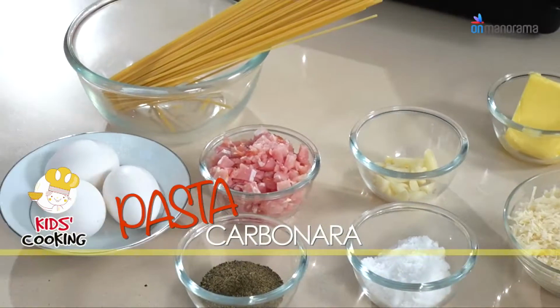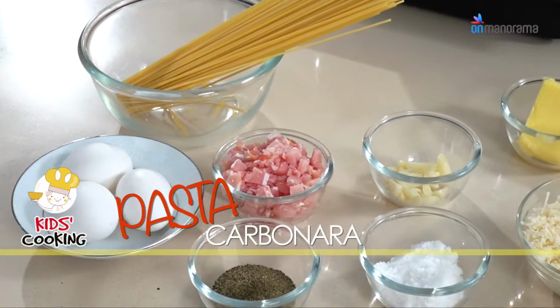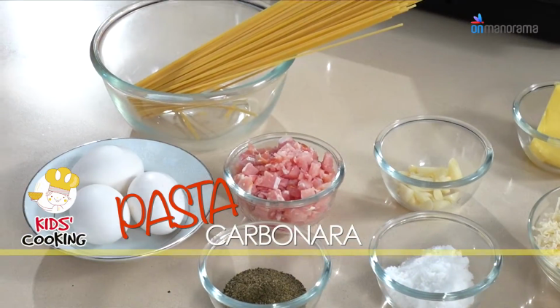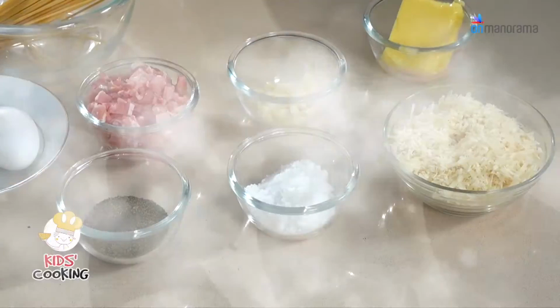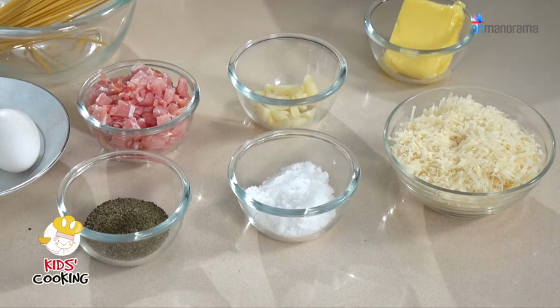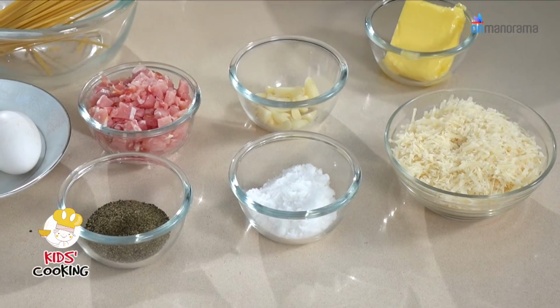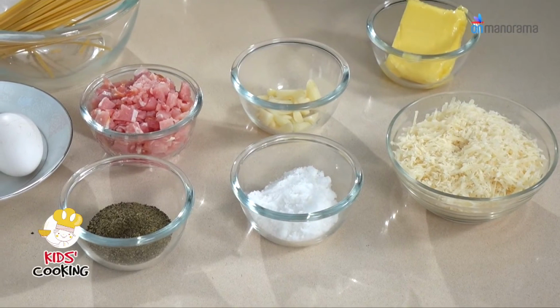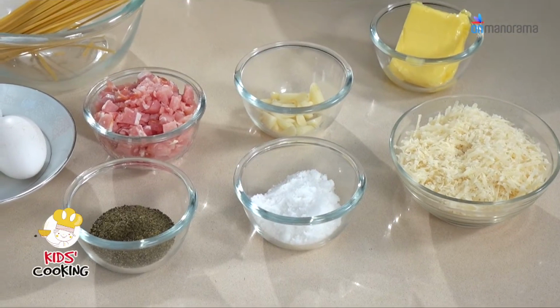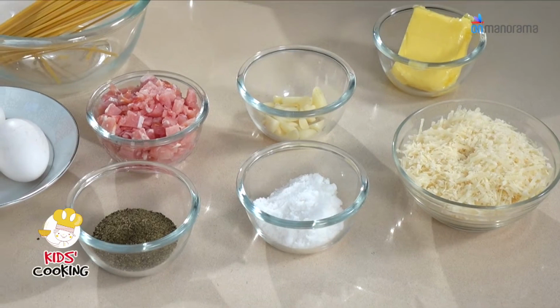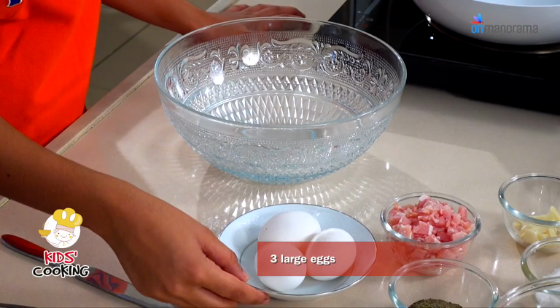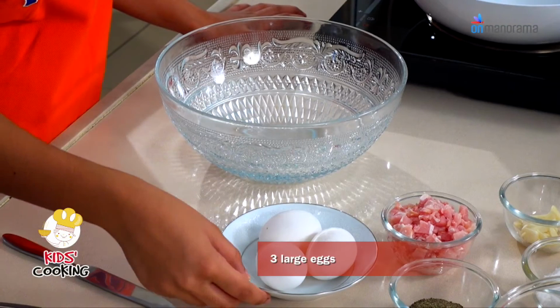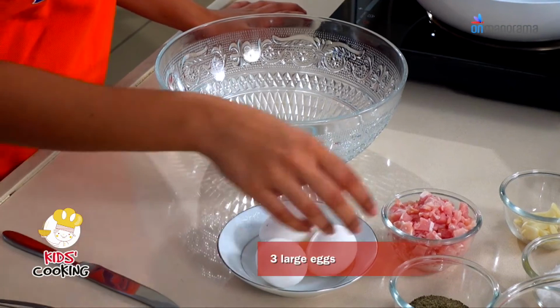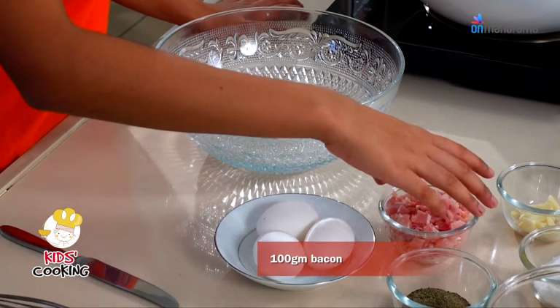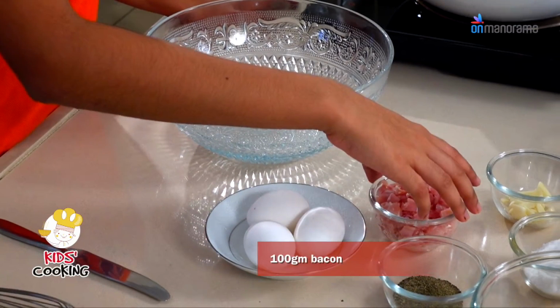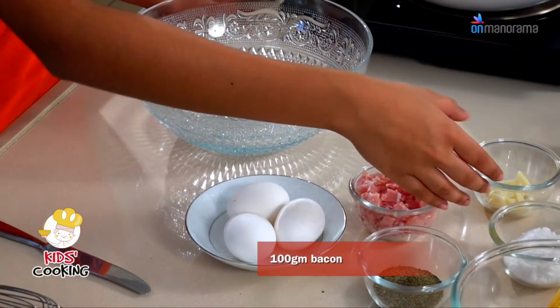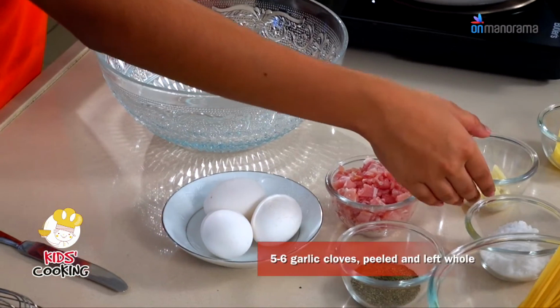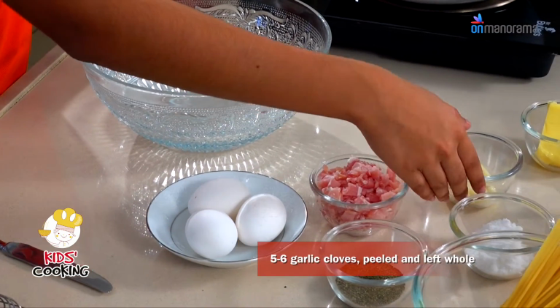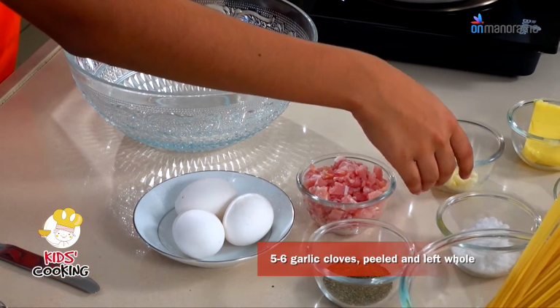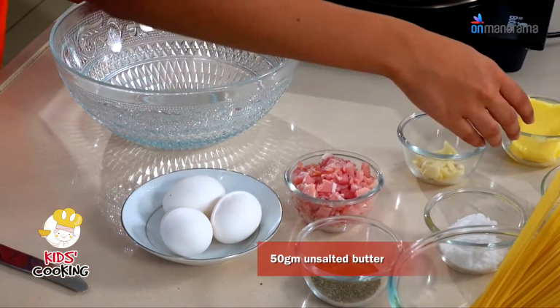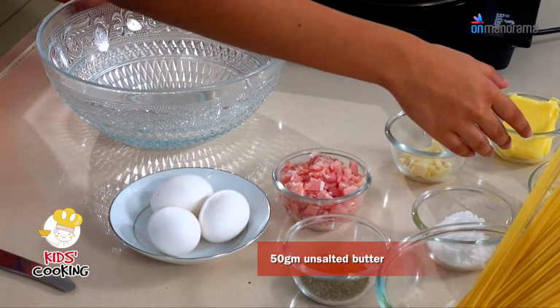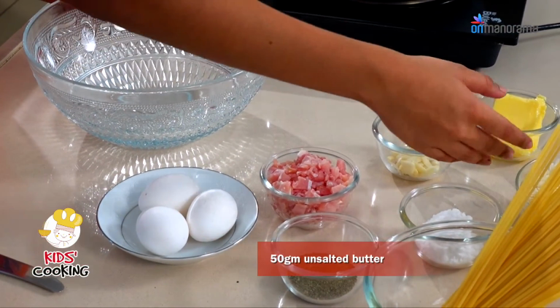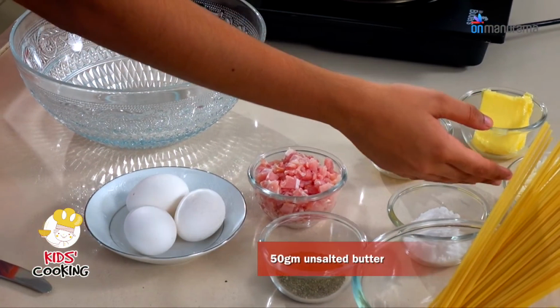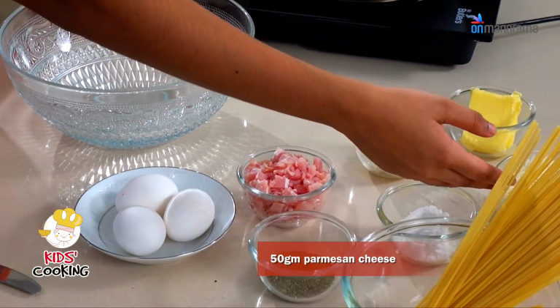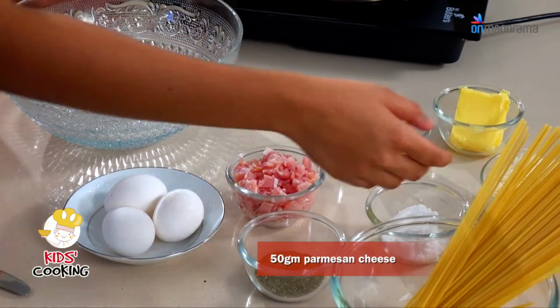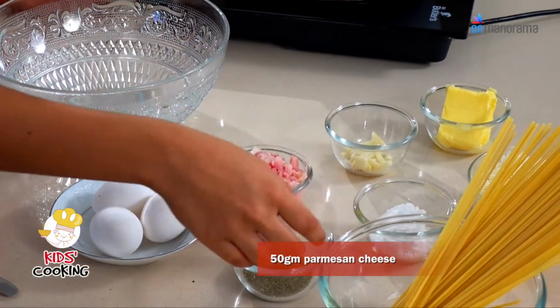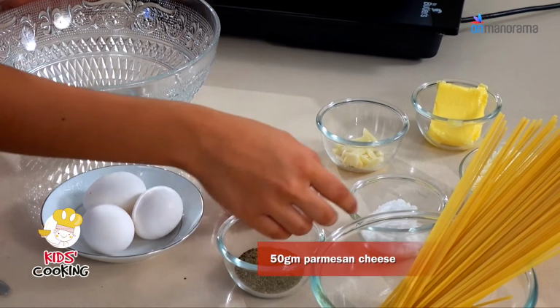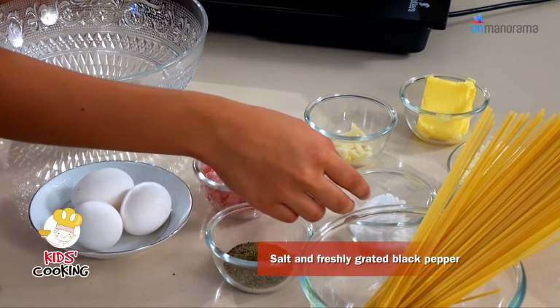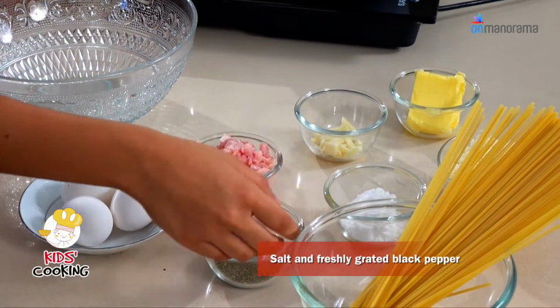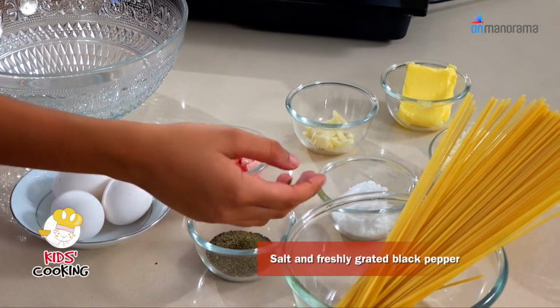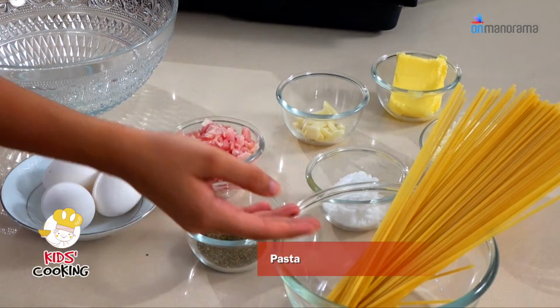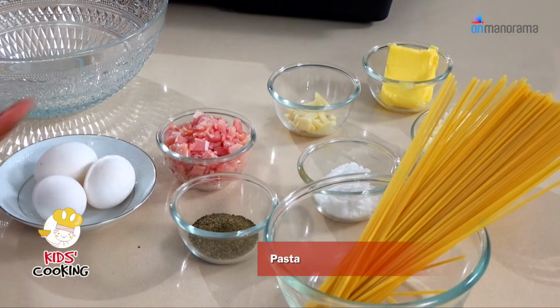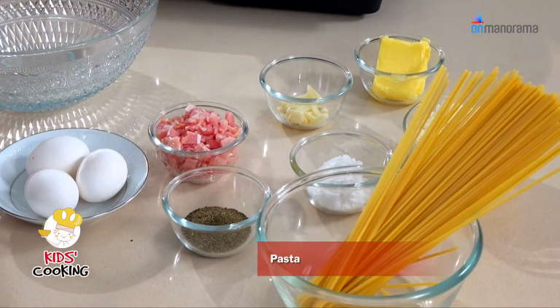The ingredients you'll be needing are eggs, bacon, garlic, butter, cheese, salt and pepper, and pasta.